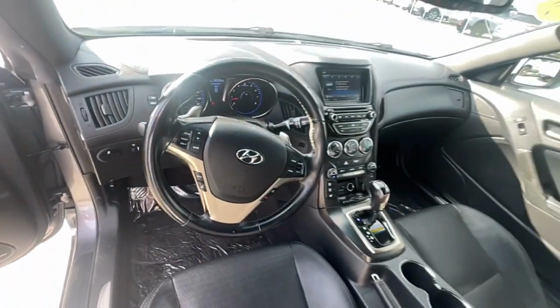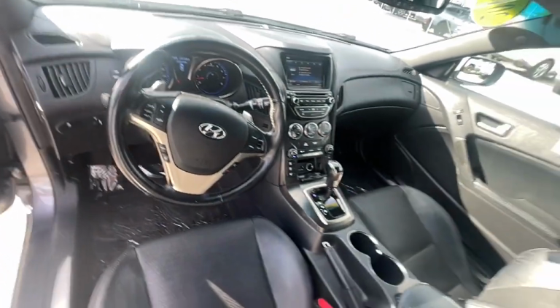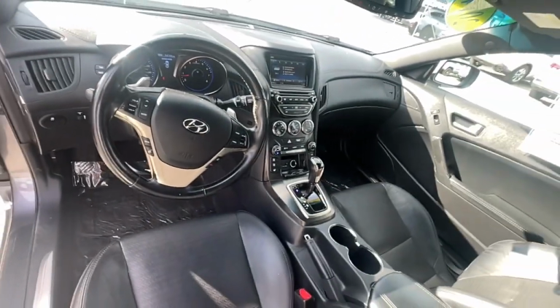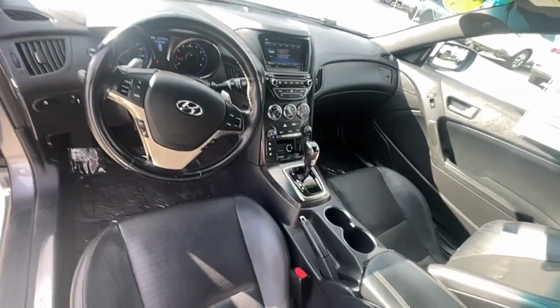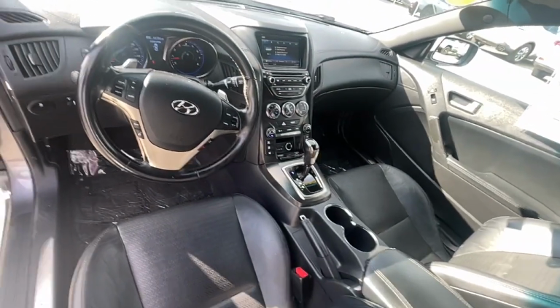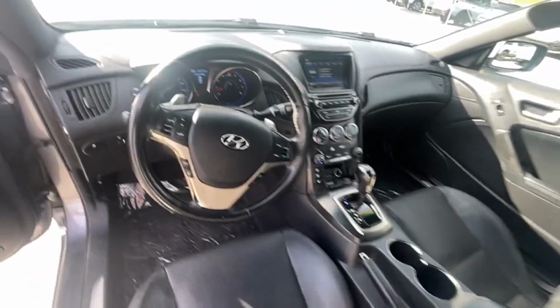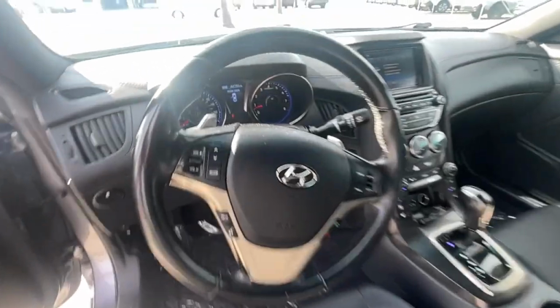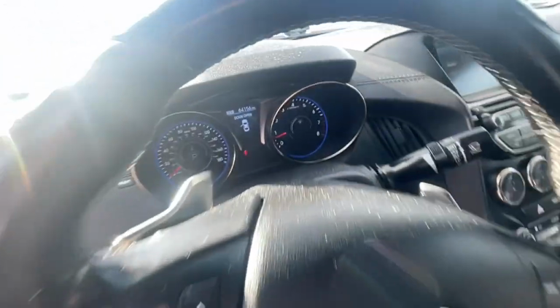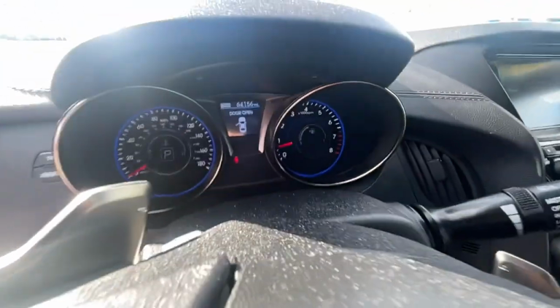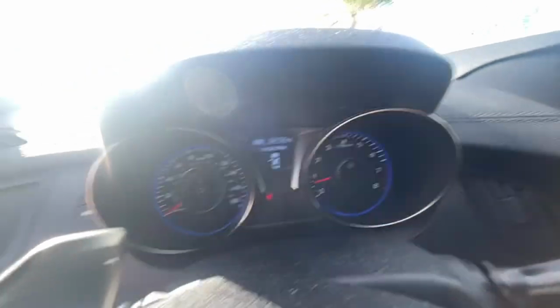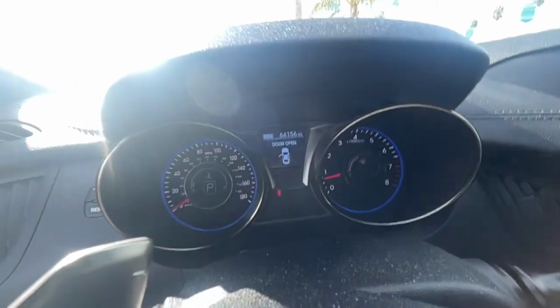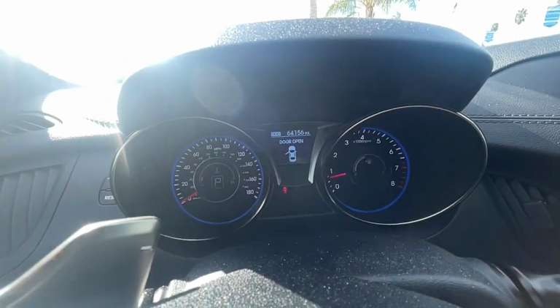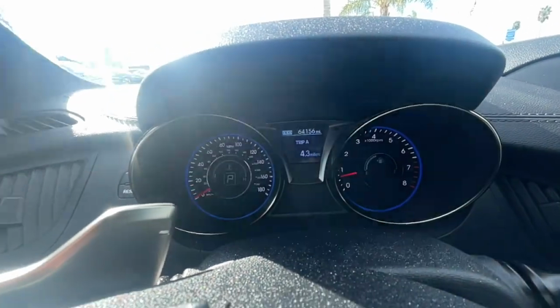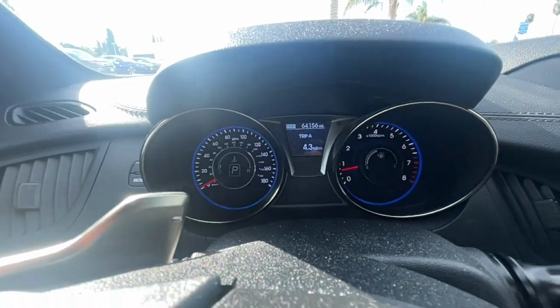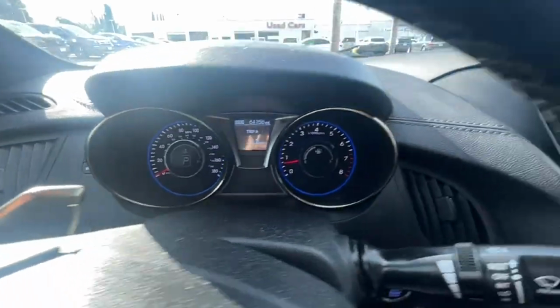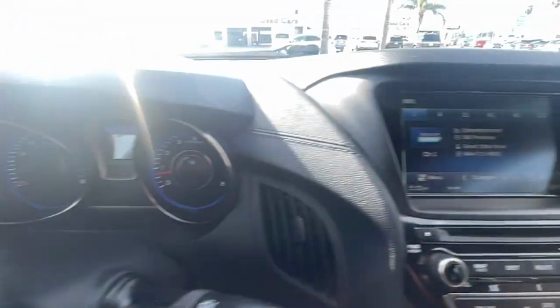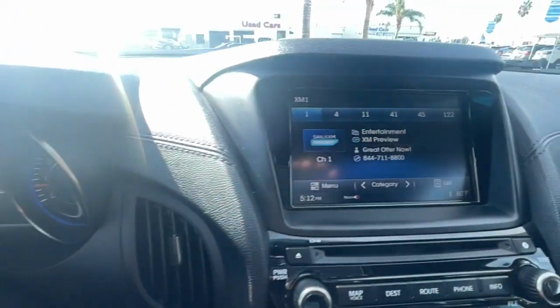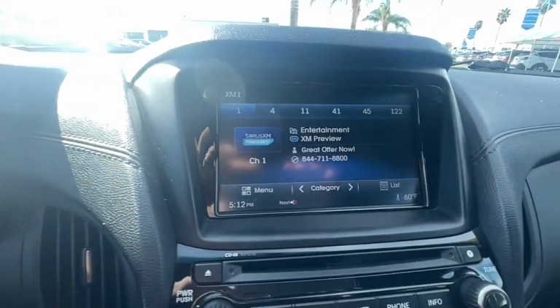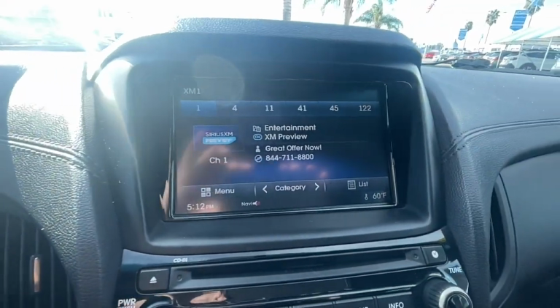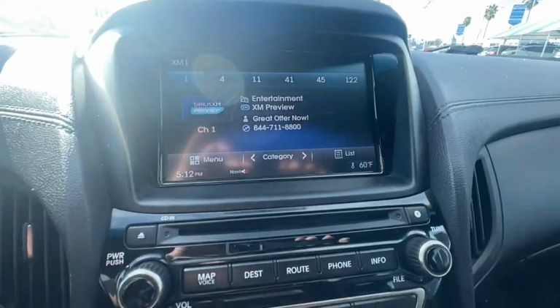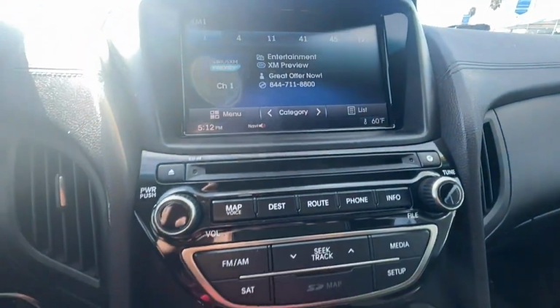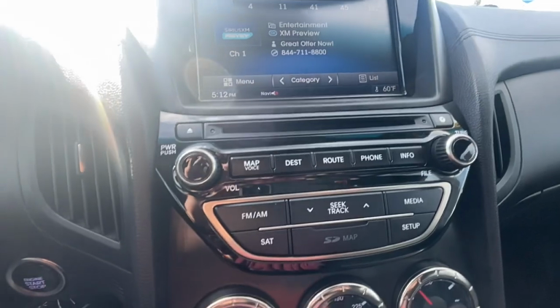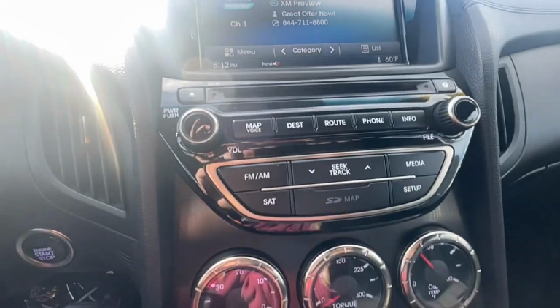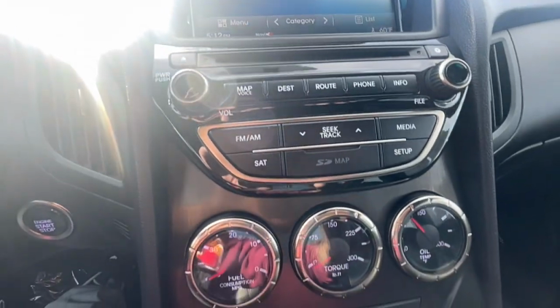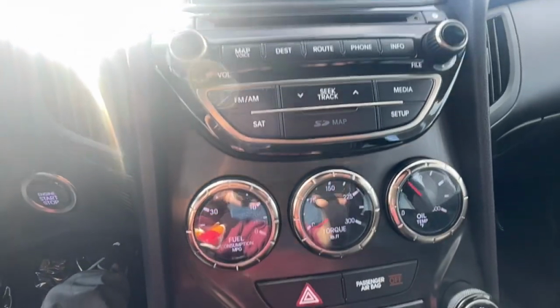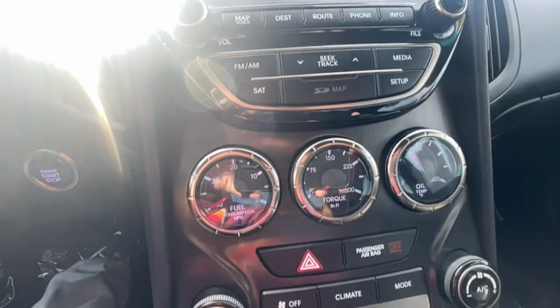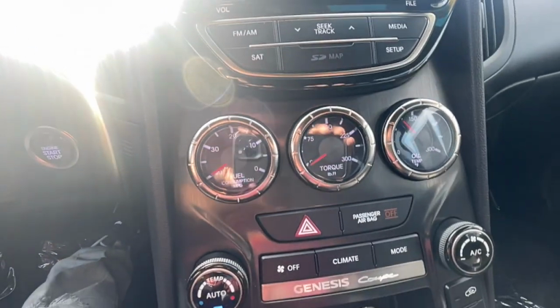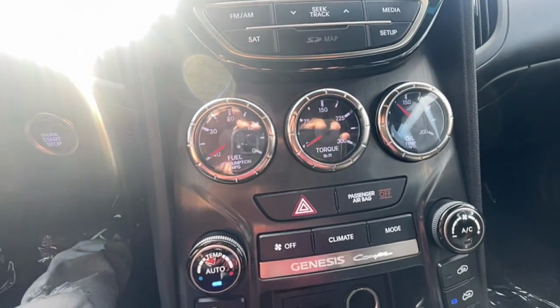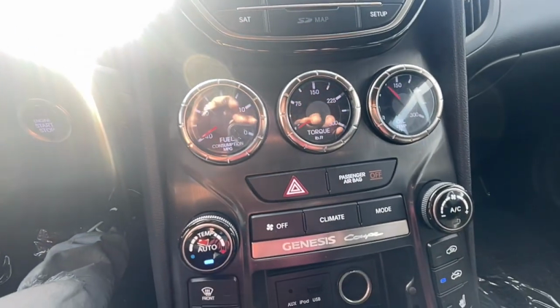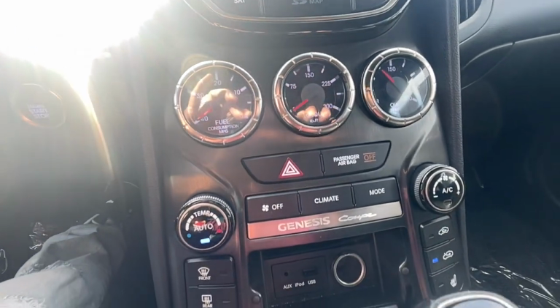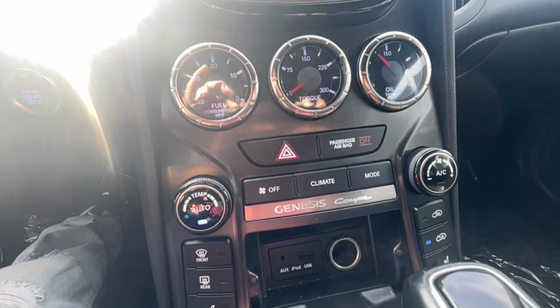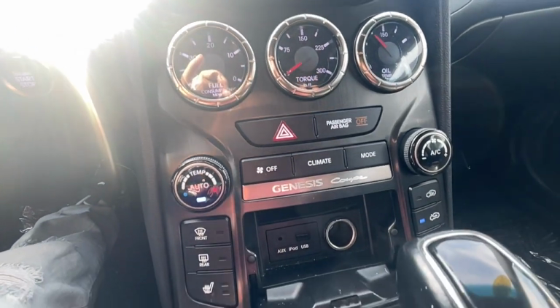Navigation system, sunroof/moonroof, keyless entry, heated mirrors, fog lamps, heated front seat, Bluetooth connection, power driver seat, tire pressure monitoring system, leather steering wheel.